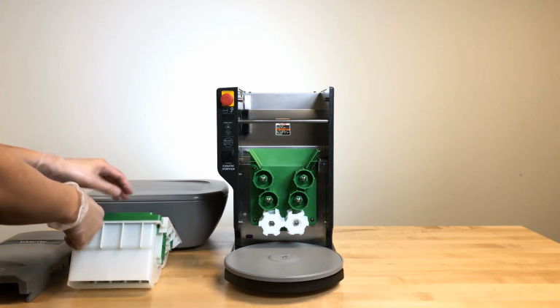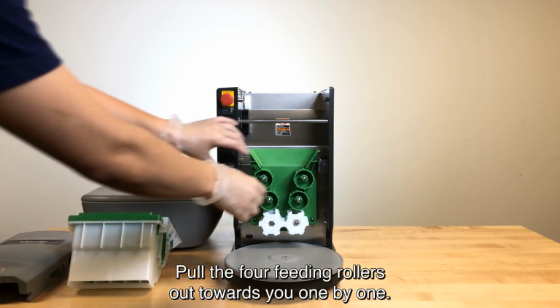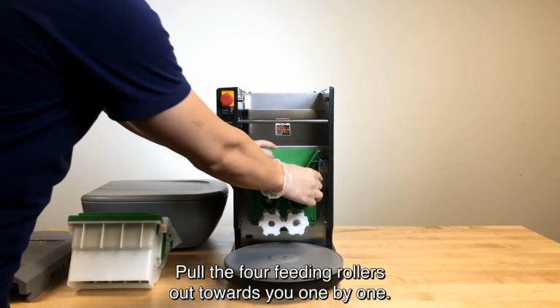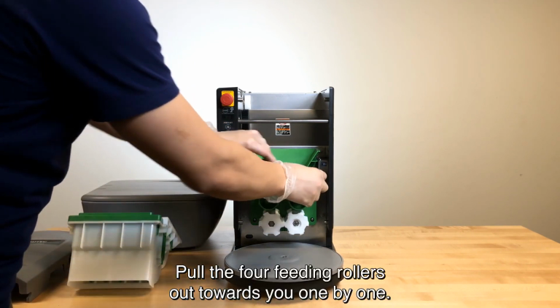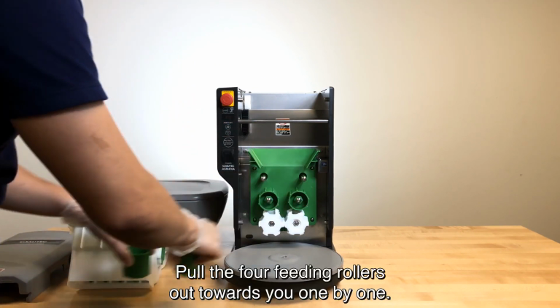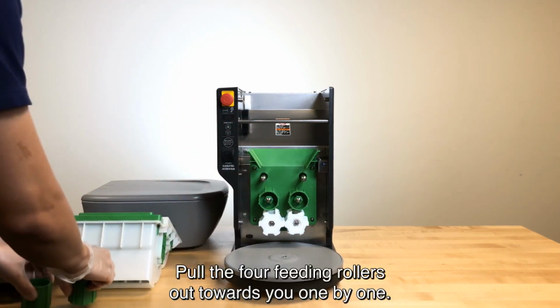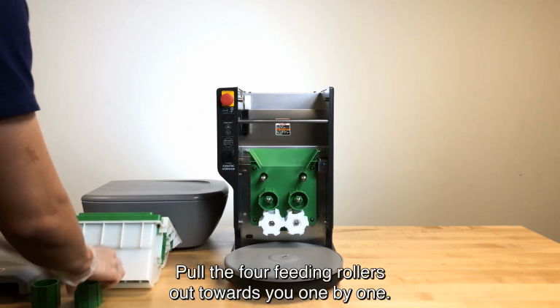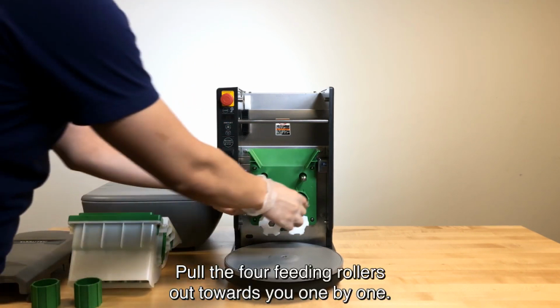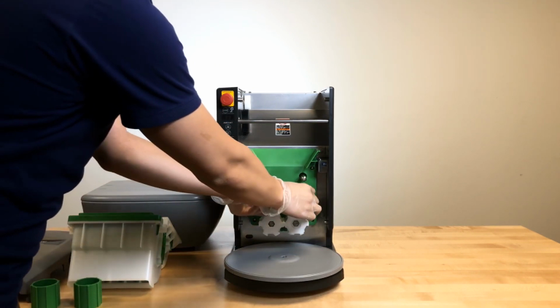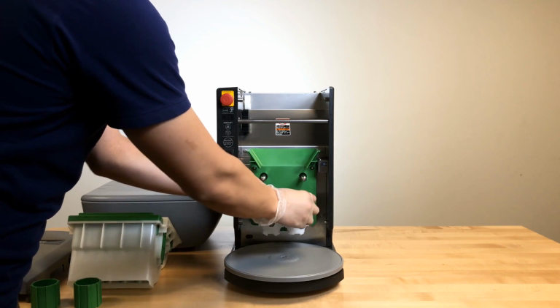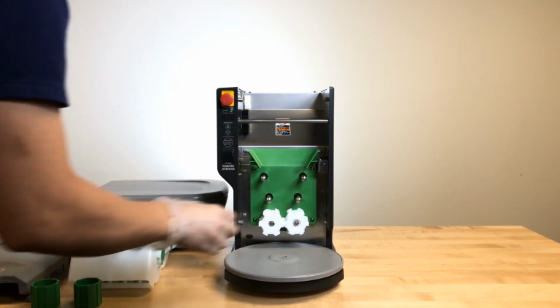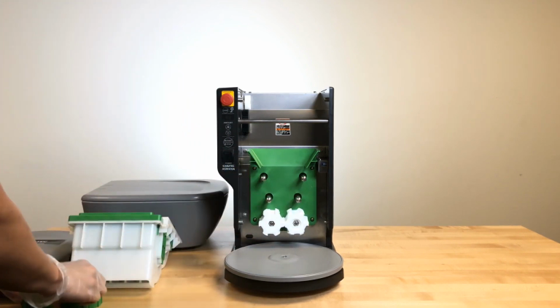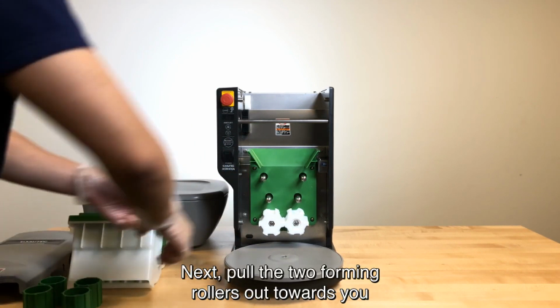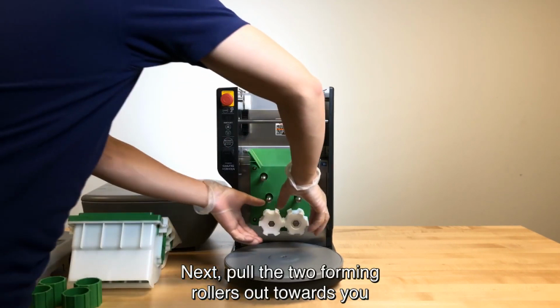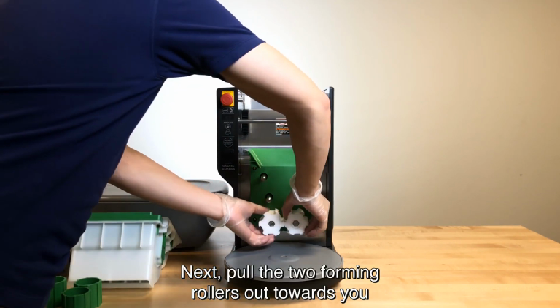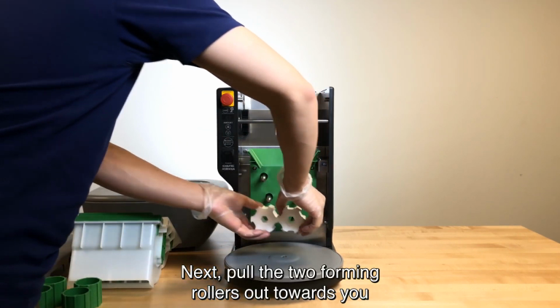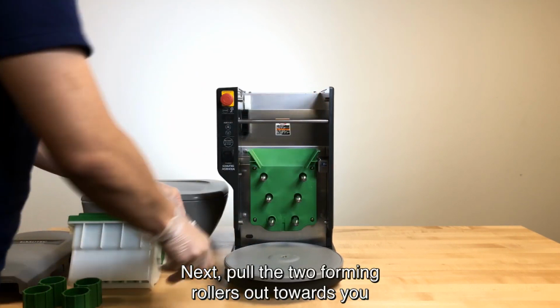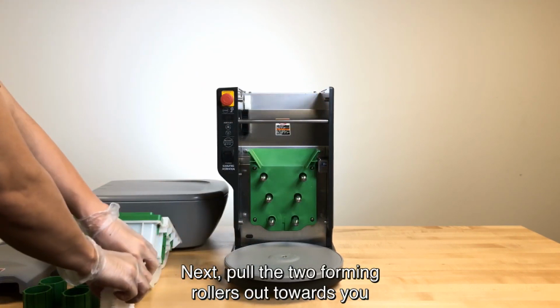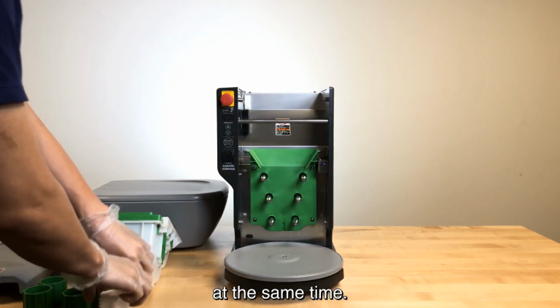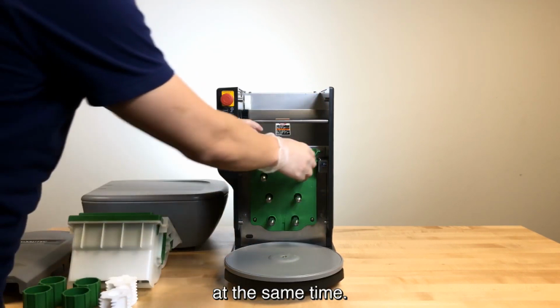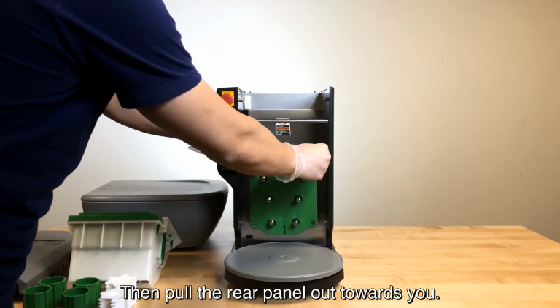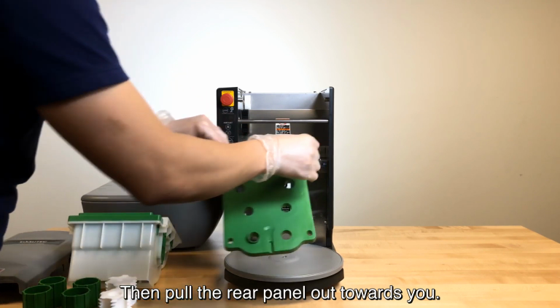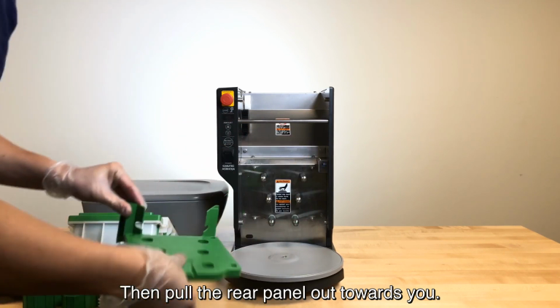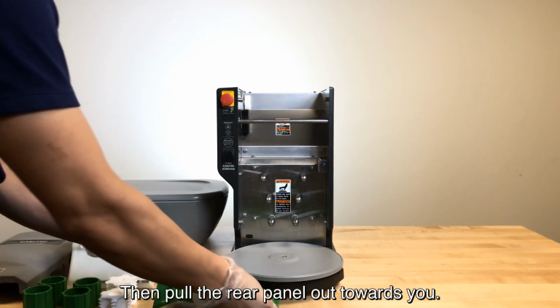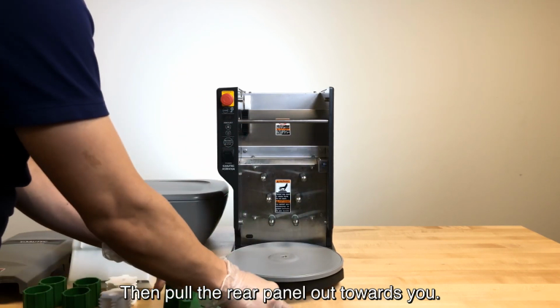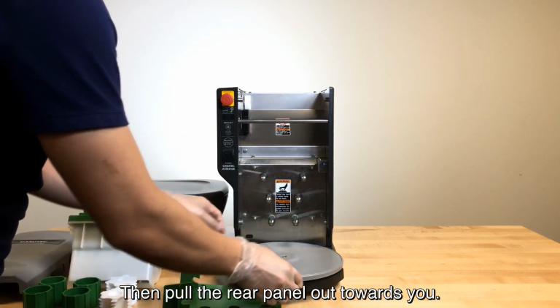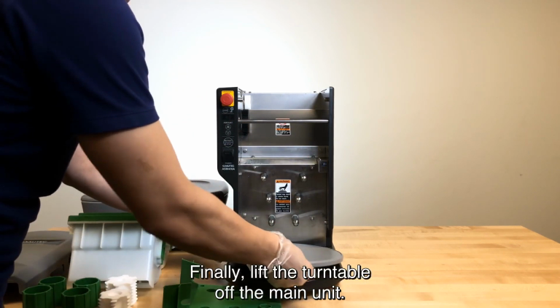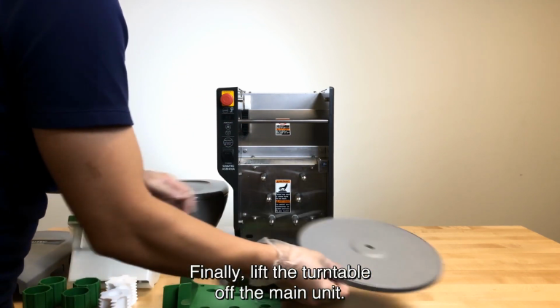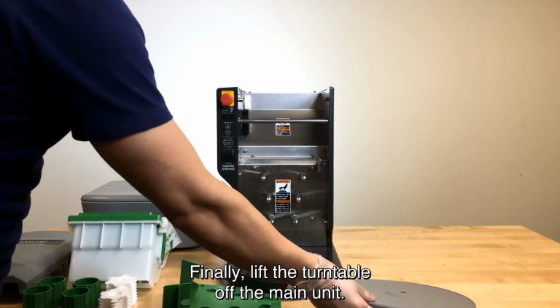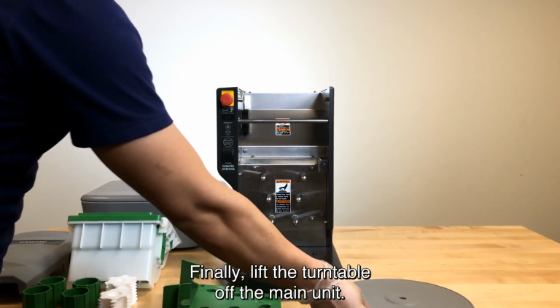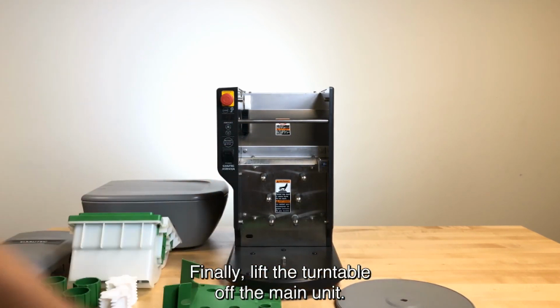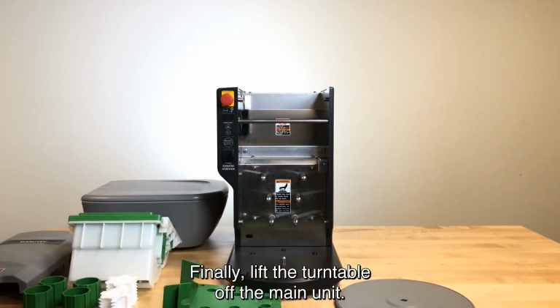Pull the four feeding rollers out towards you one by one. Next, pull the two forming rollers out towards you at the same time. Then, pull the rear panel out towards you. Finally, lift the turntable off the main unit.